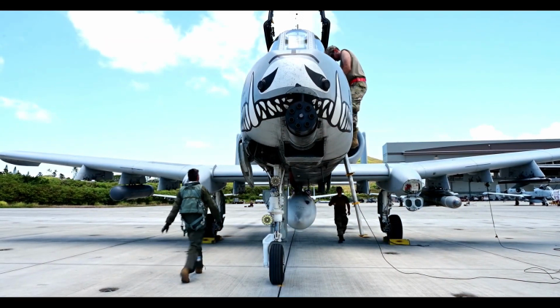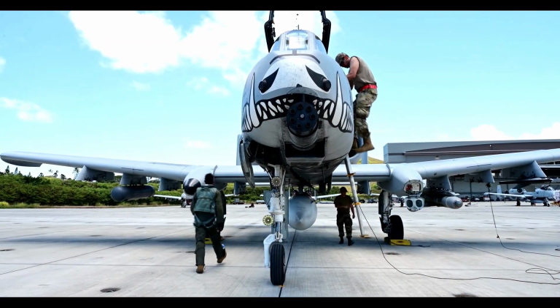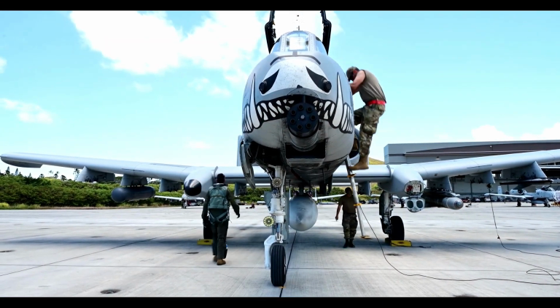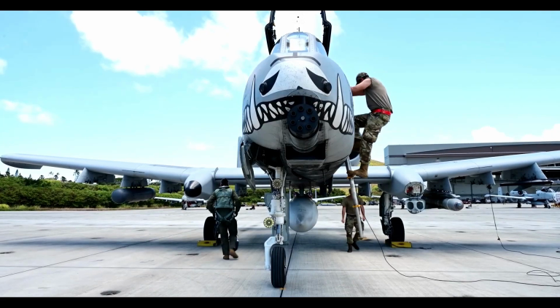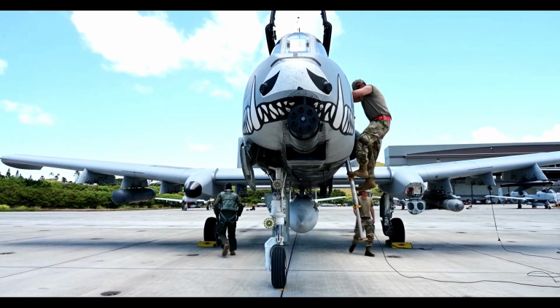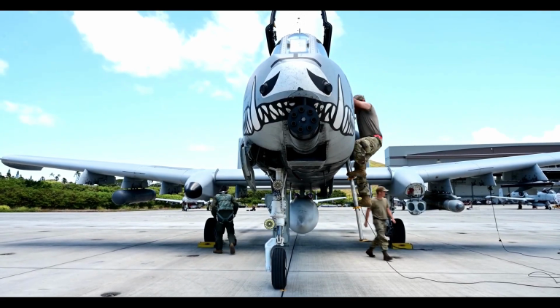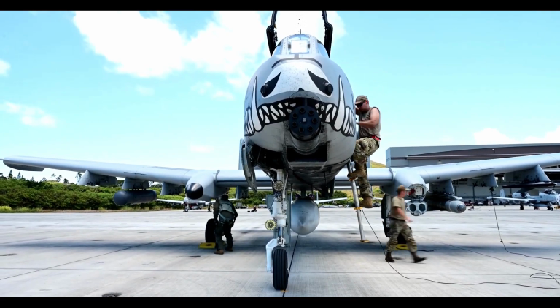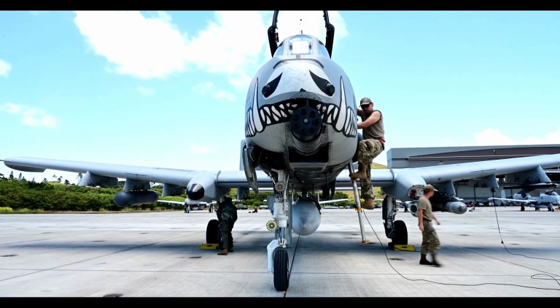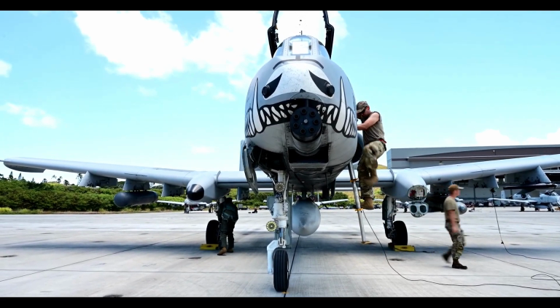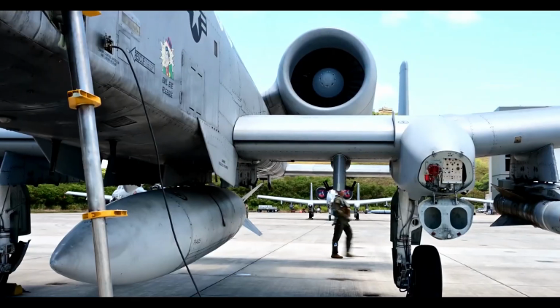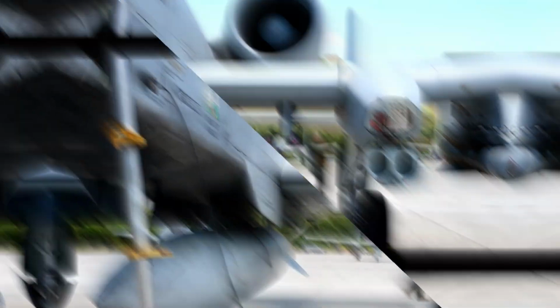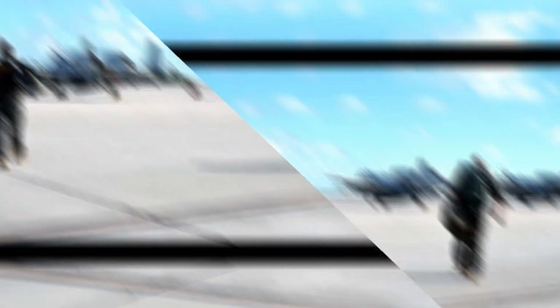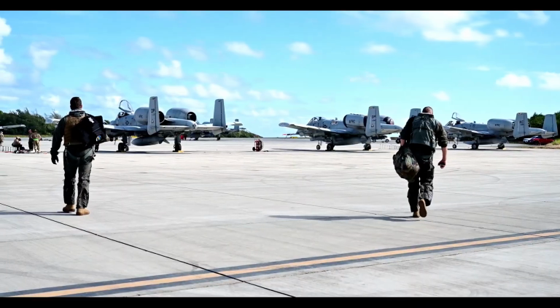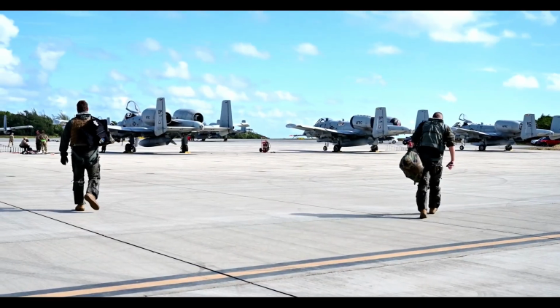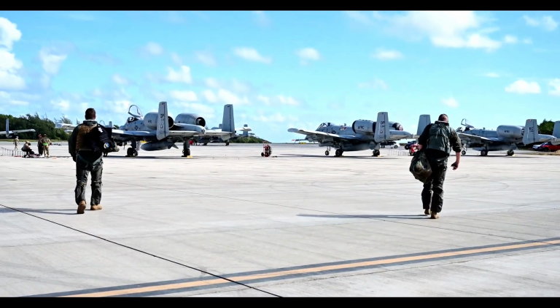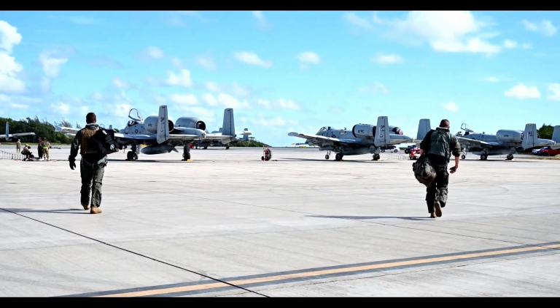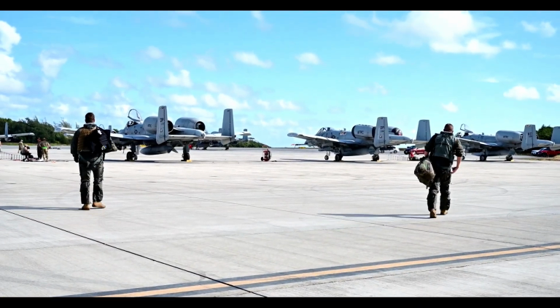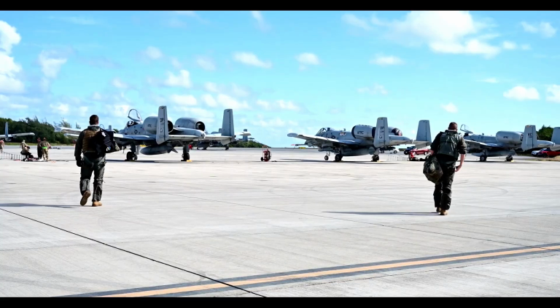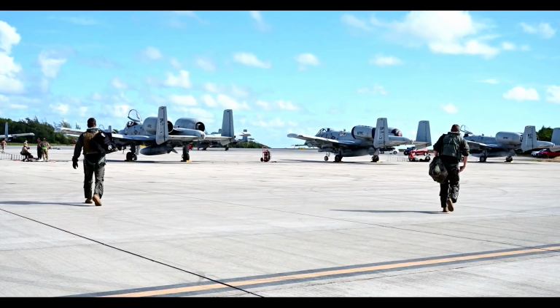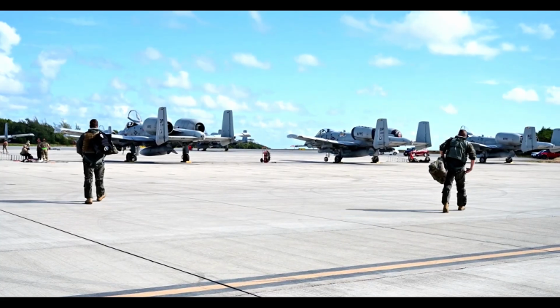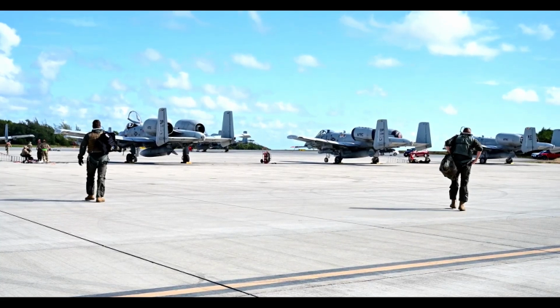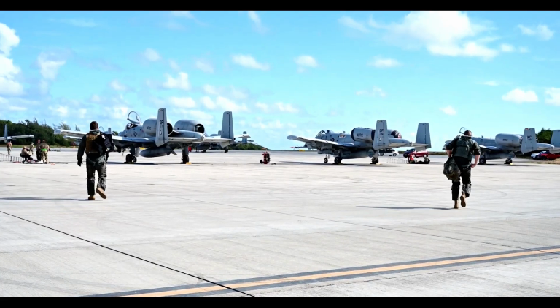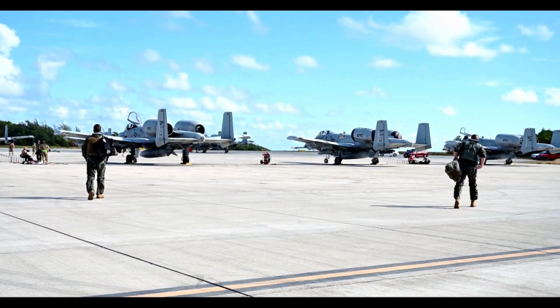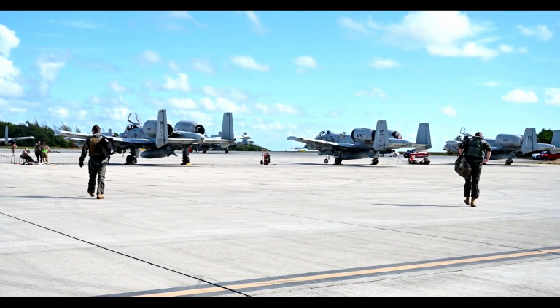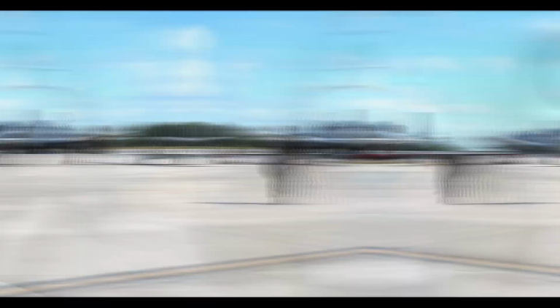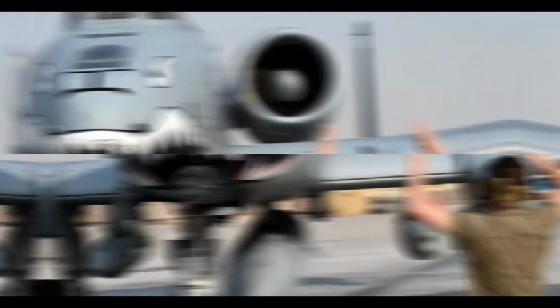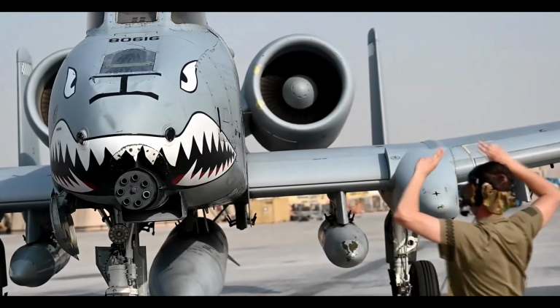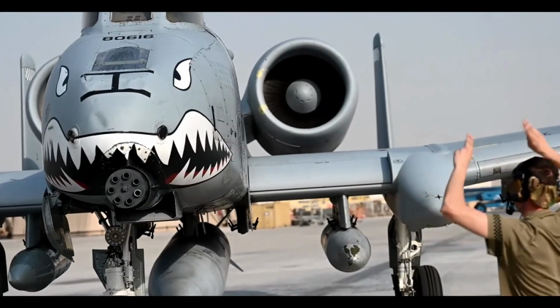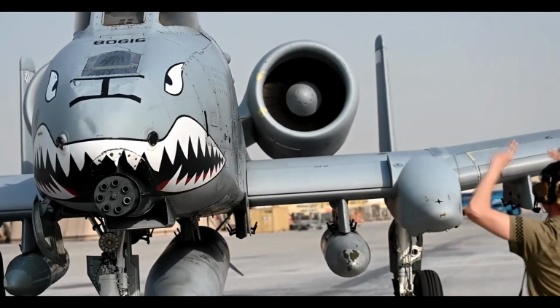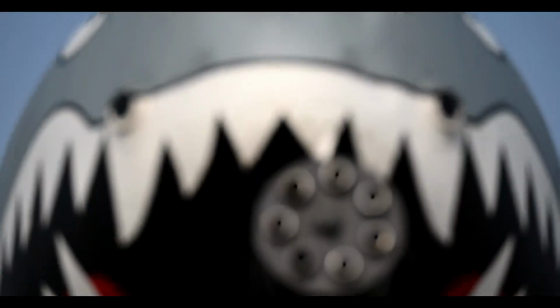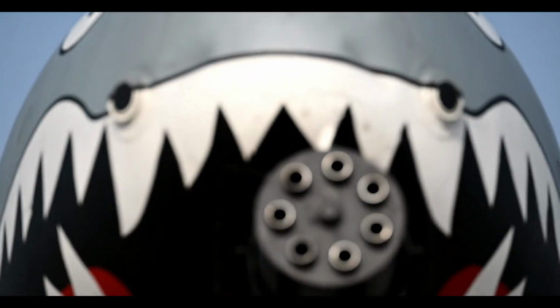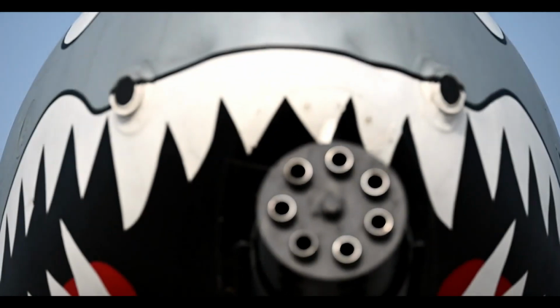If you love this deep dive into aviation history, hit that like button and subscribe for more incredible stories from the skies. What do you think — should the A-10 stay in service, or is it time for something new? Drop your thoughts in the comments below.